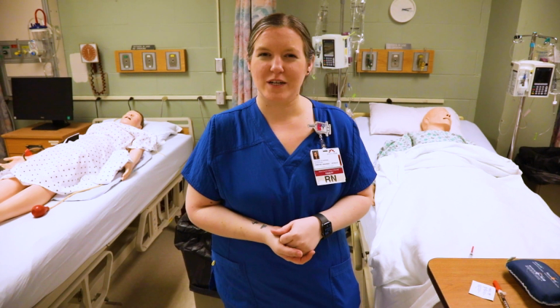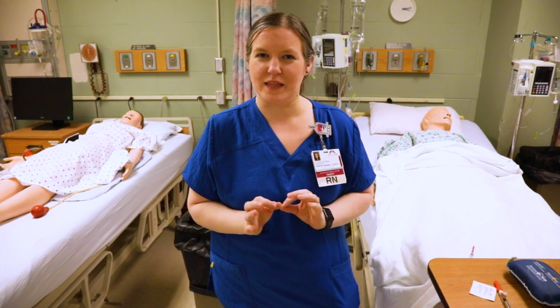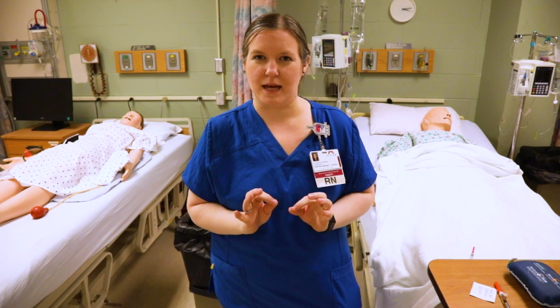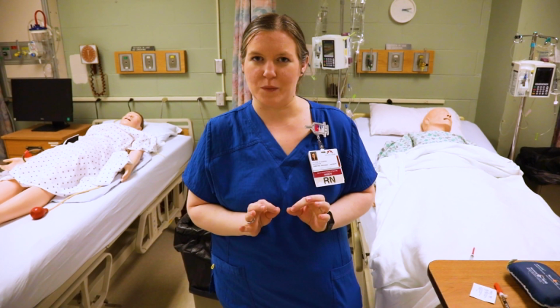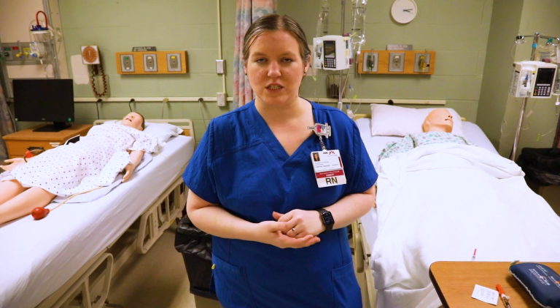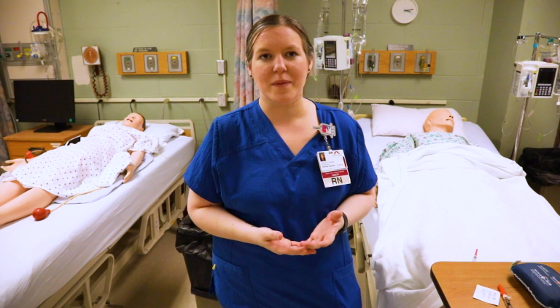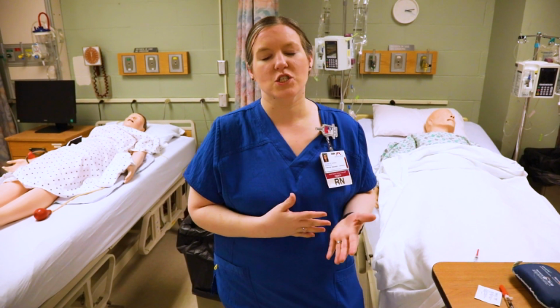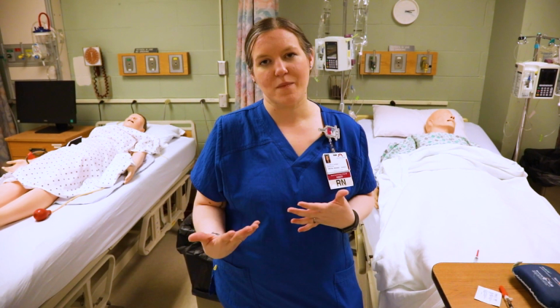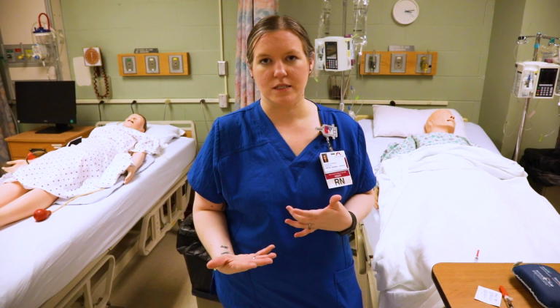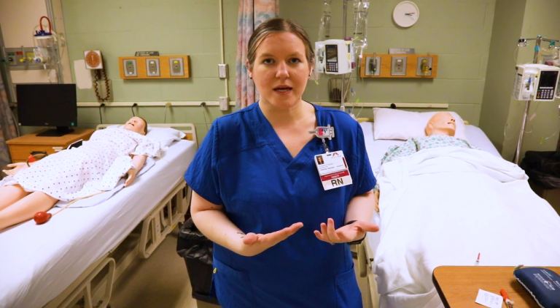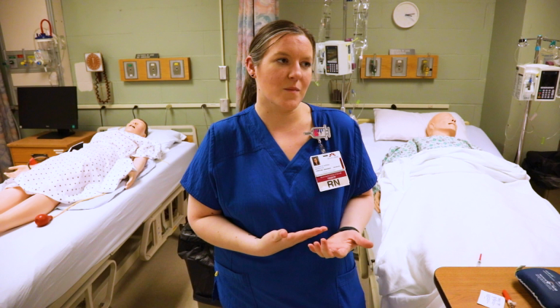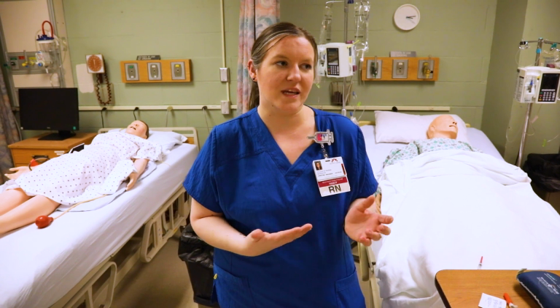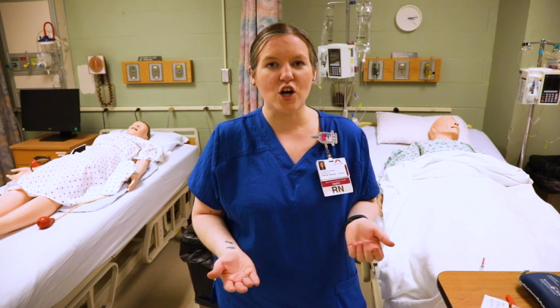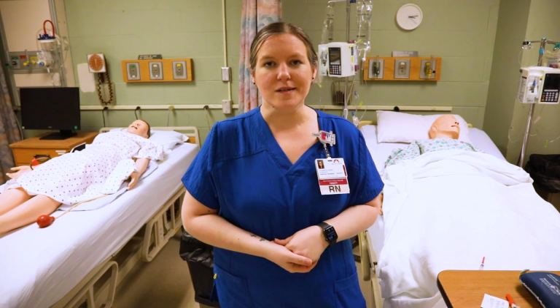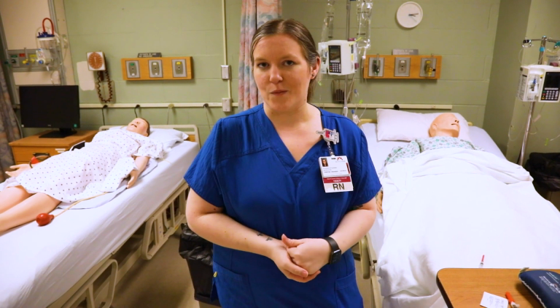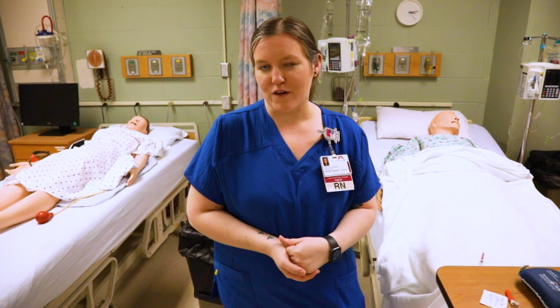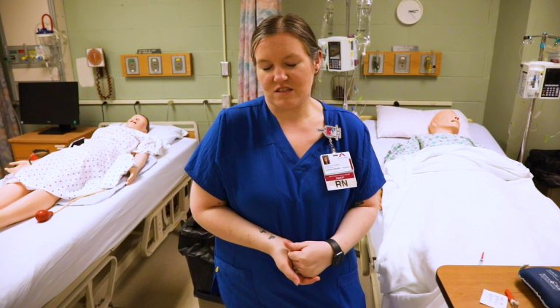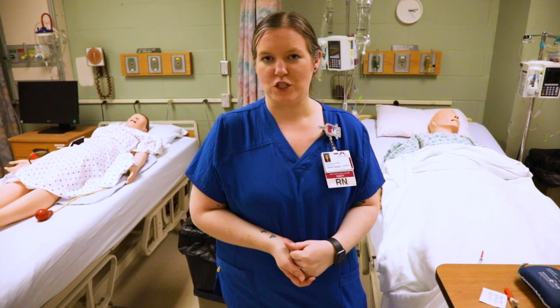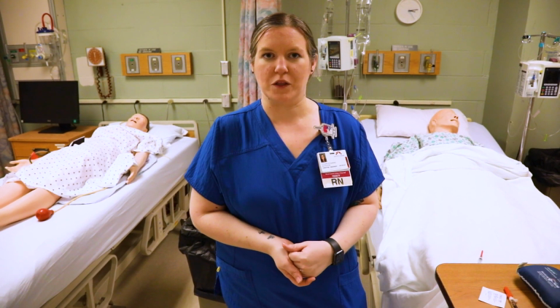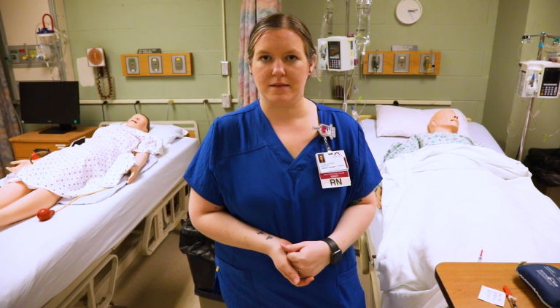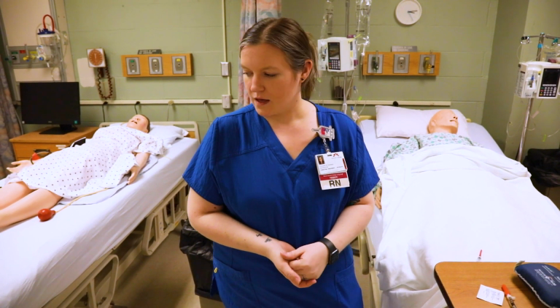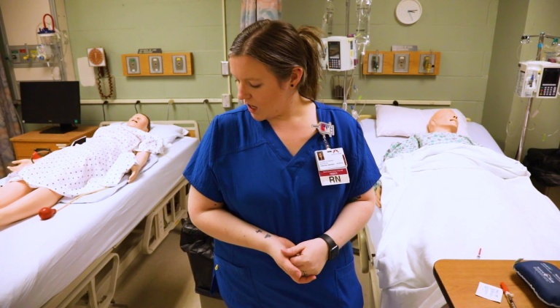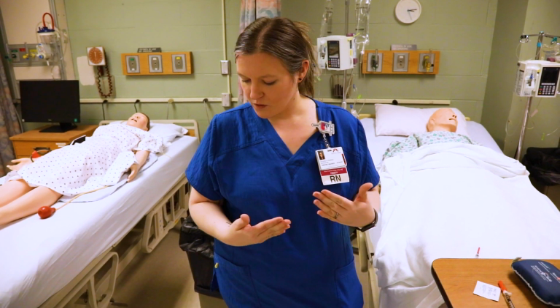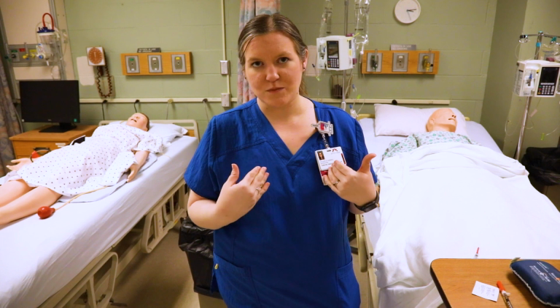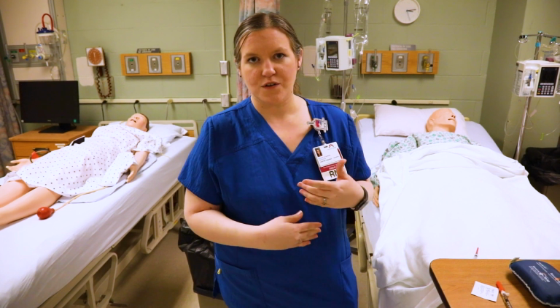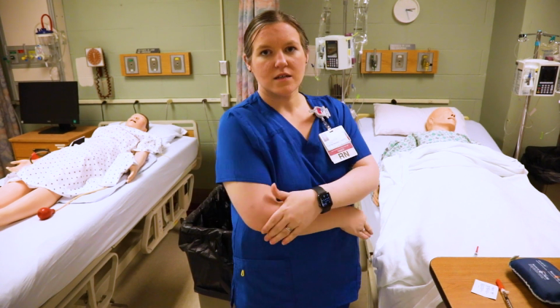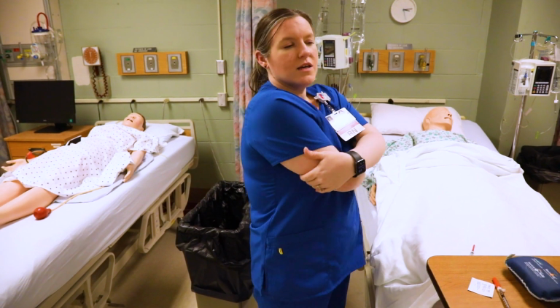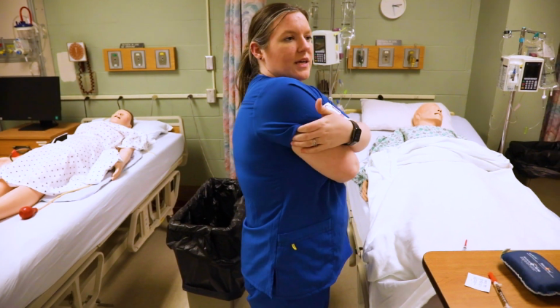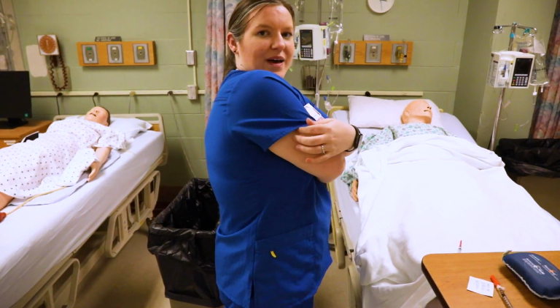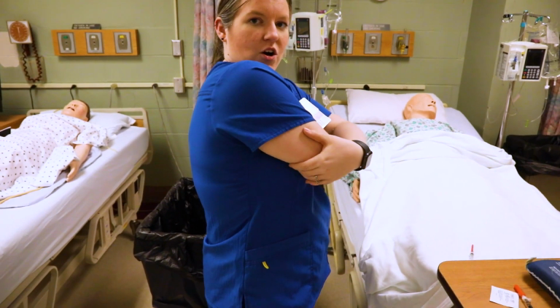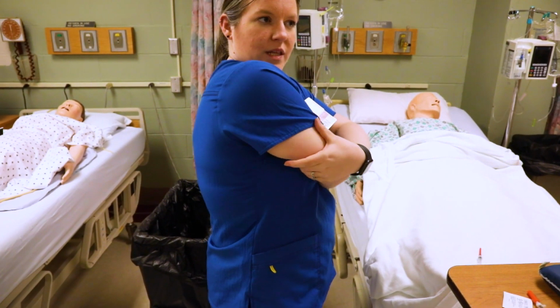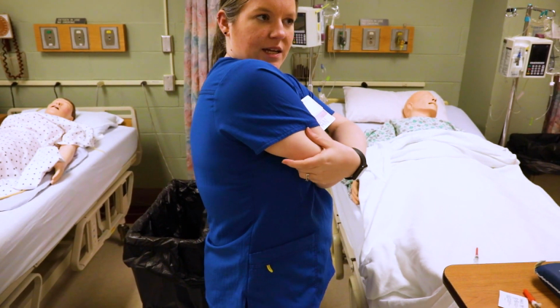You want to make sure you pick the best site for your patient. Some medications are better in the stomach, some are better in the arm, and some are patient preference — so make sure you pick the right site. A couple of the sites I'm going to show you: you can use the back of the arm, this back fat area here if you pinch it up.